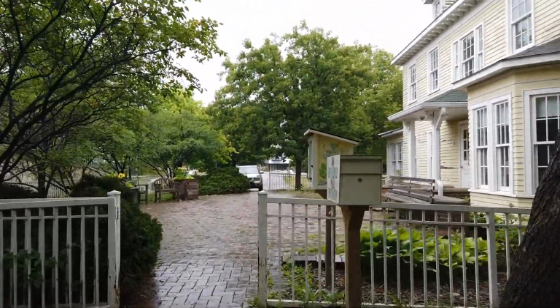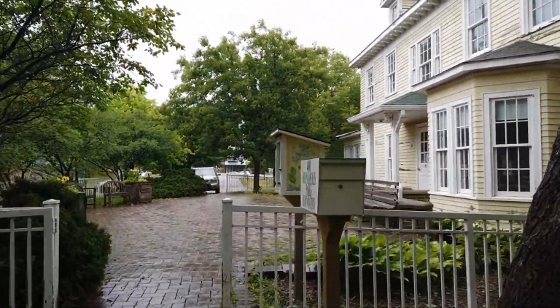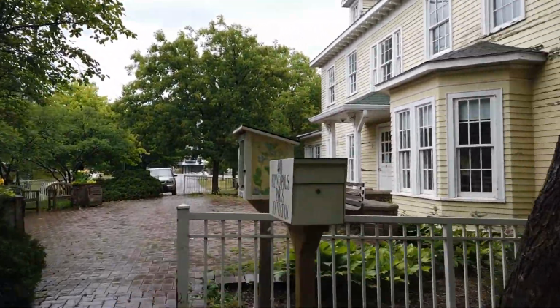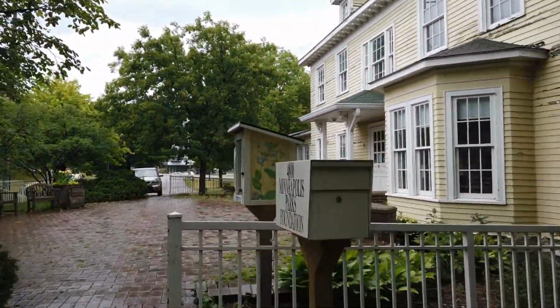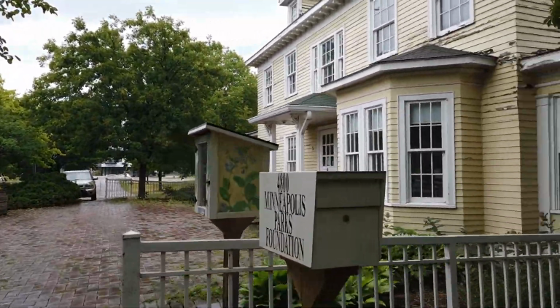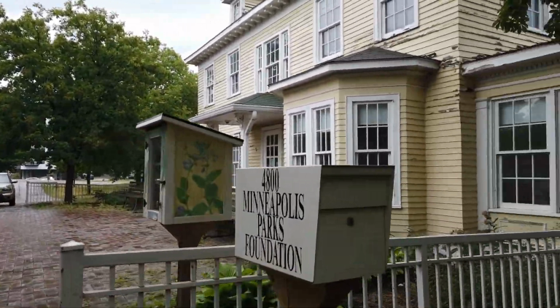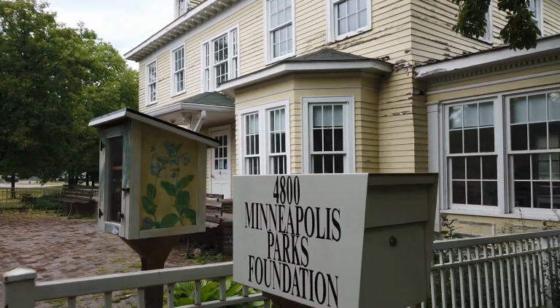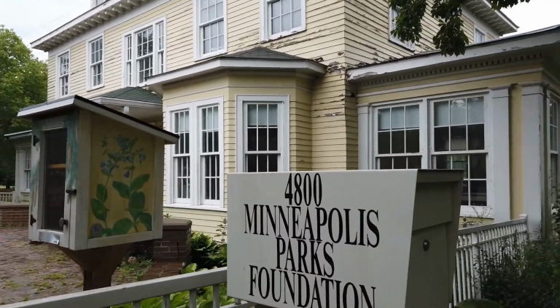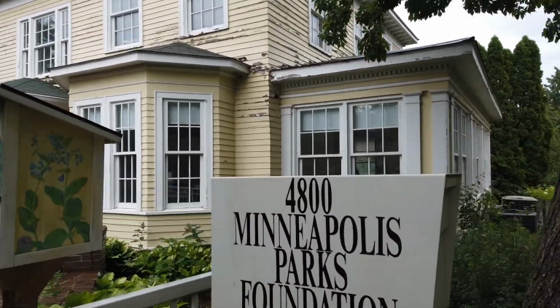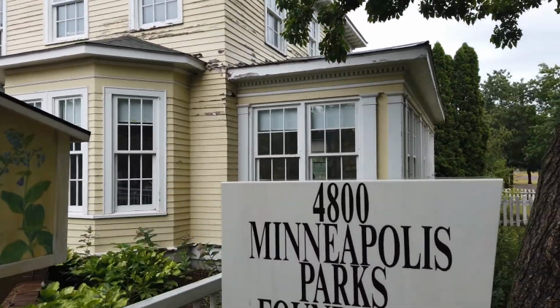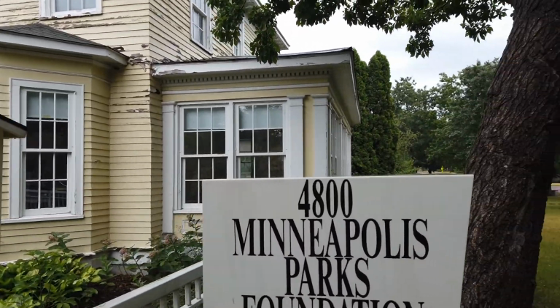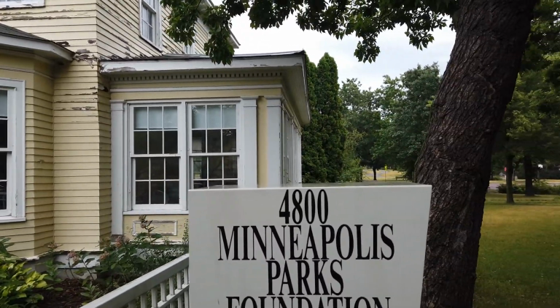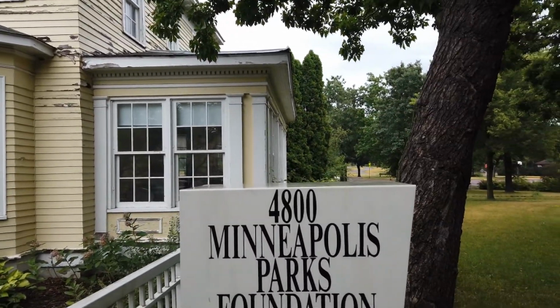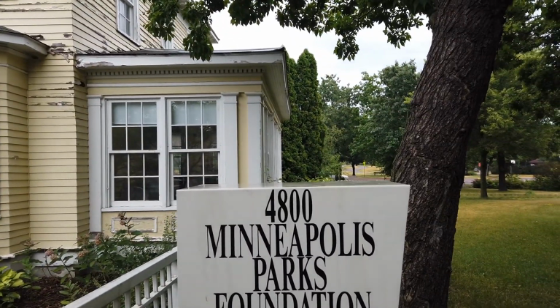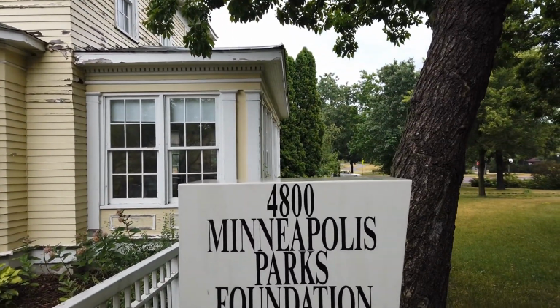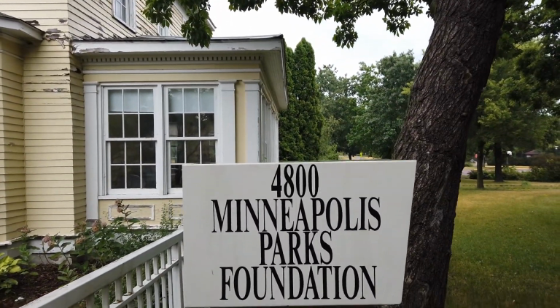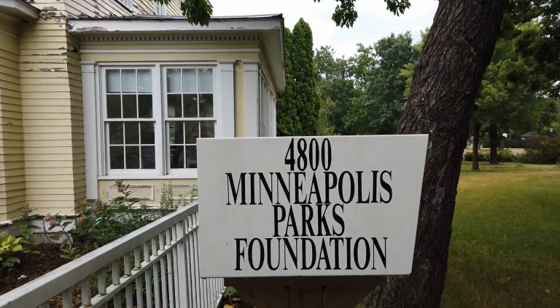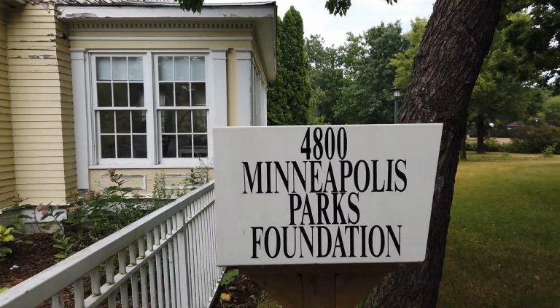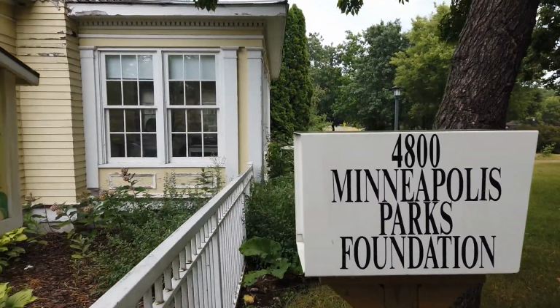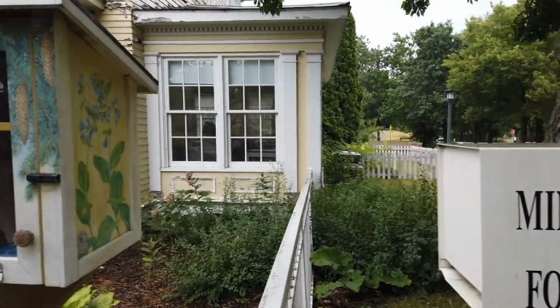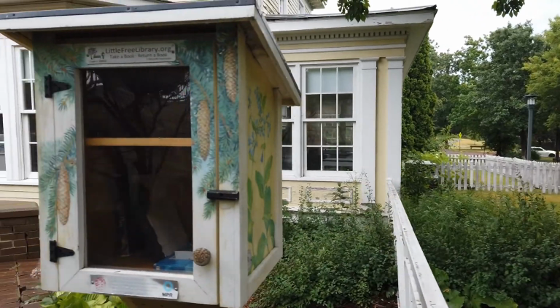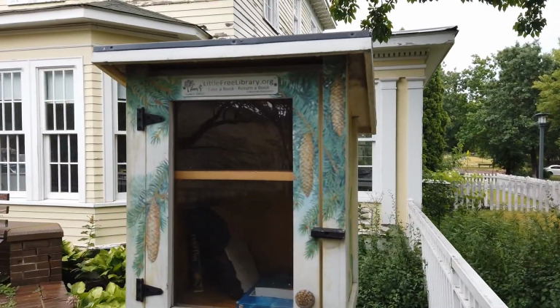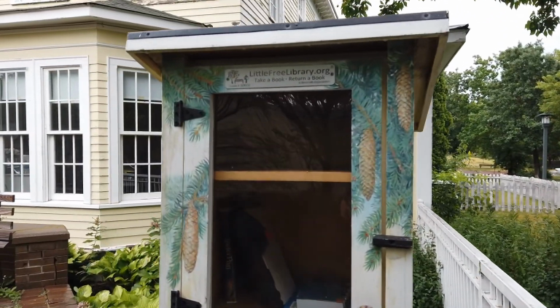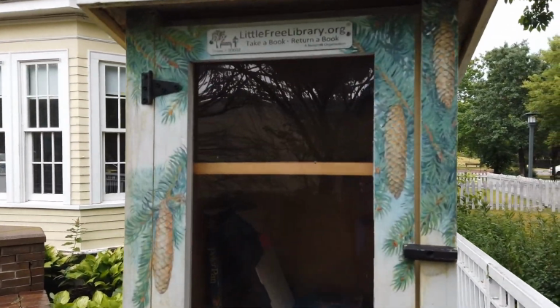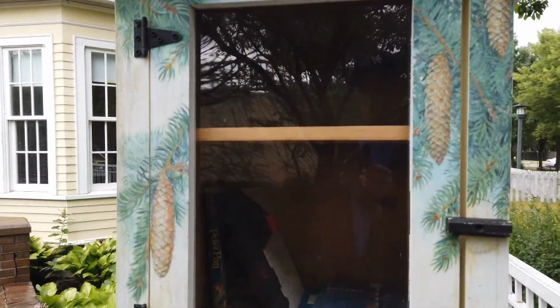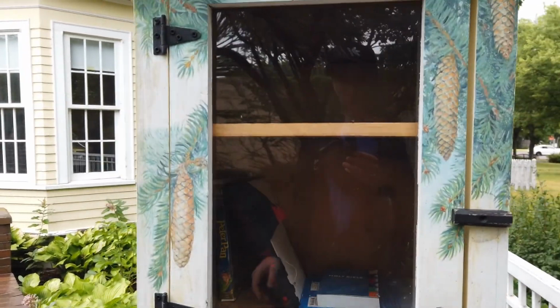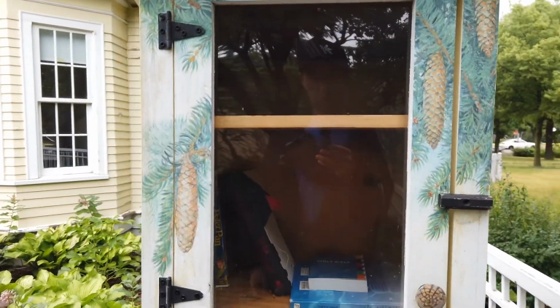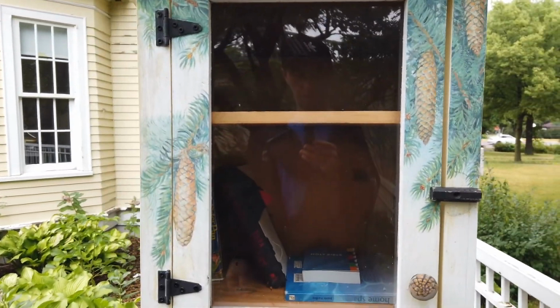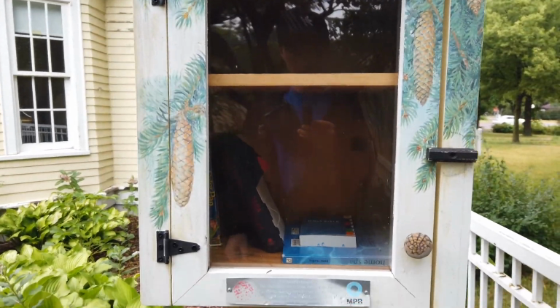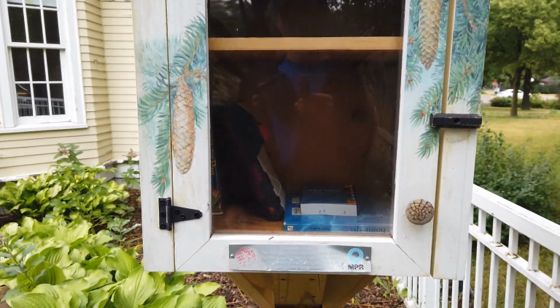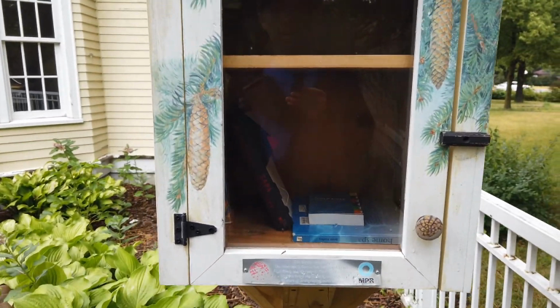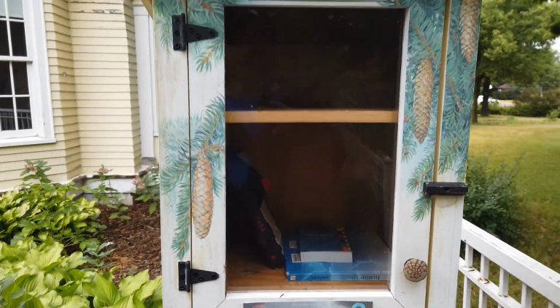Here's his mailbox. And here's a leave-a-book, take-a-book thingy.